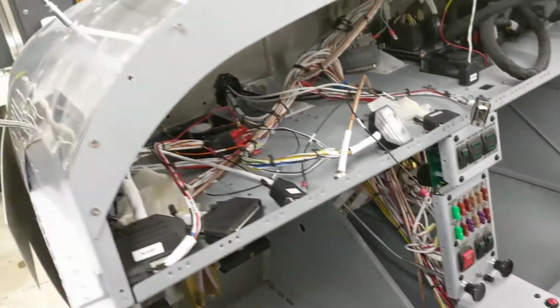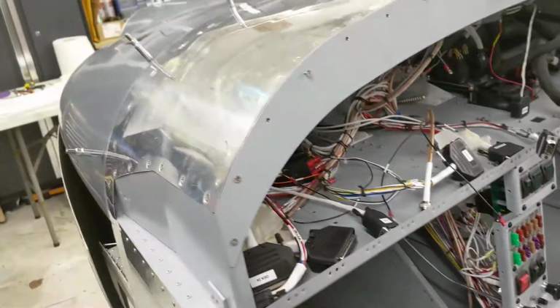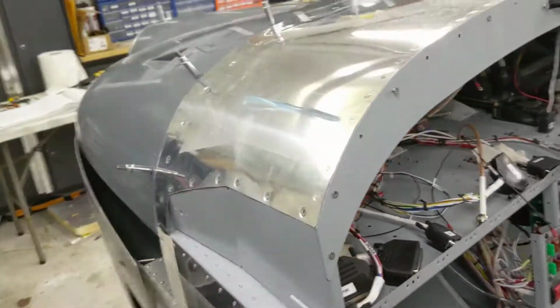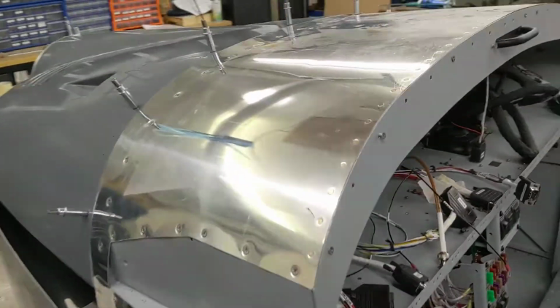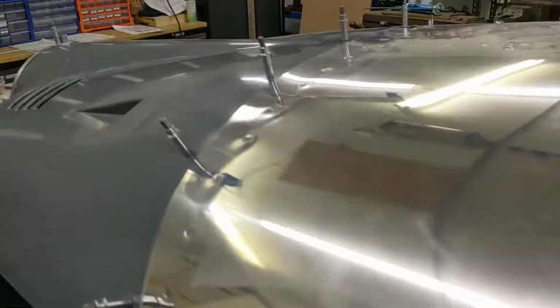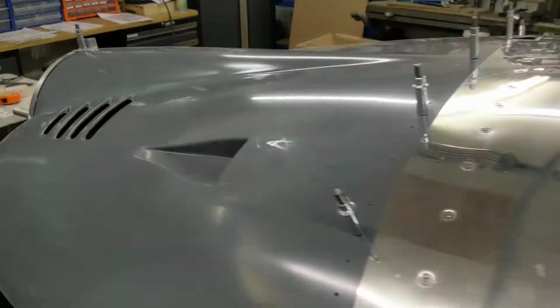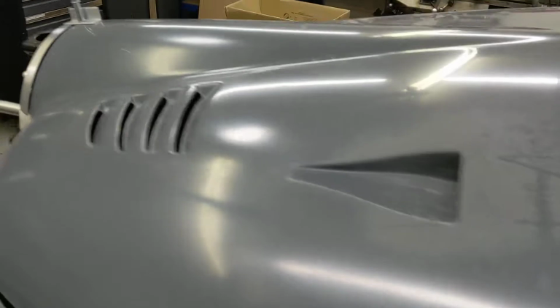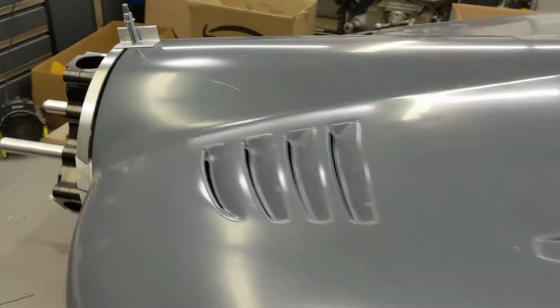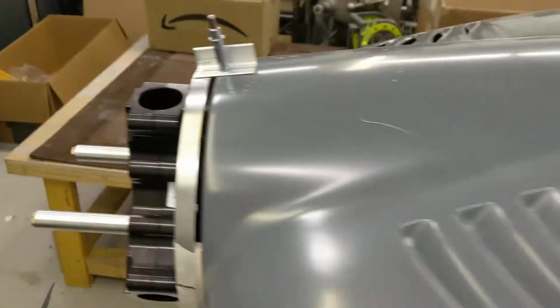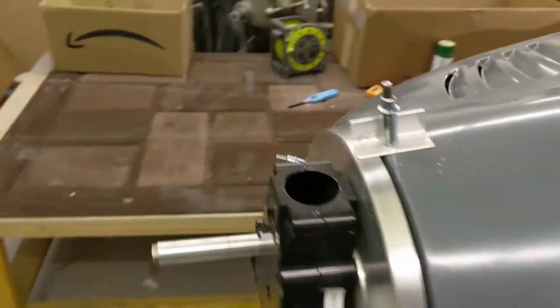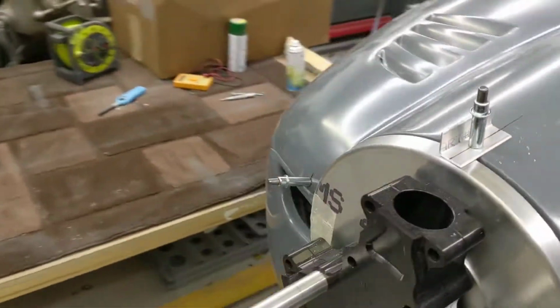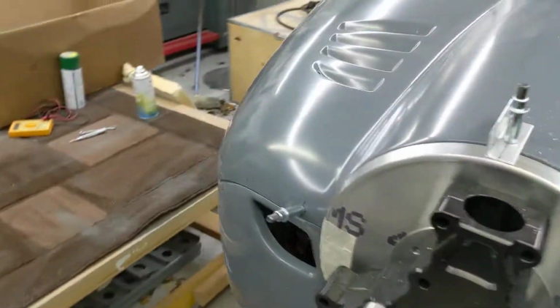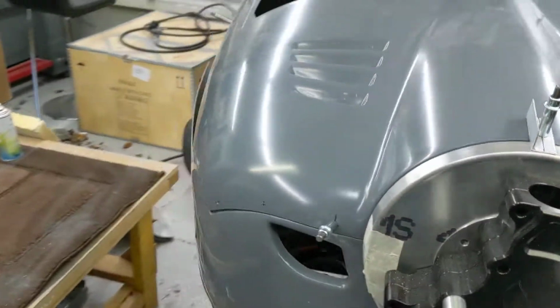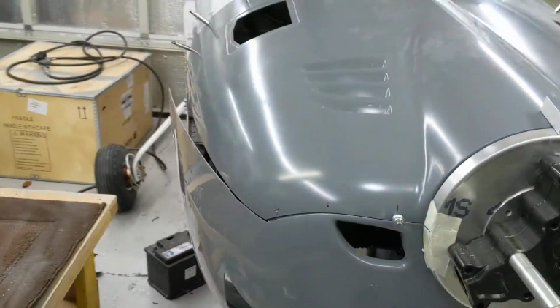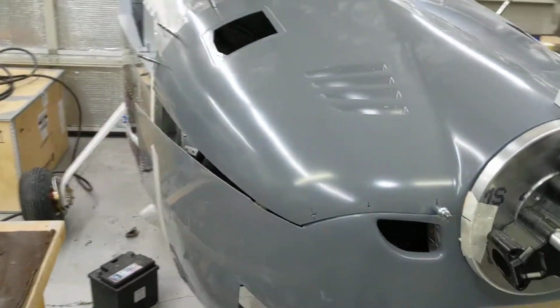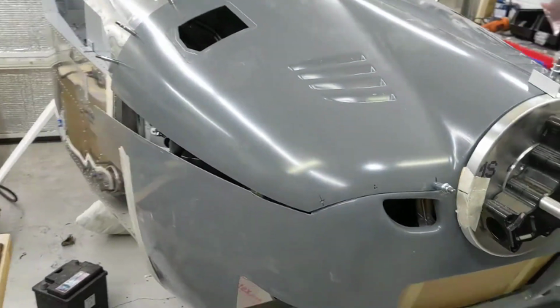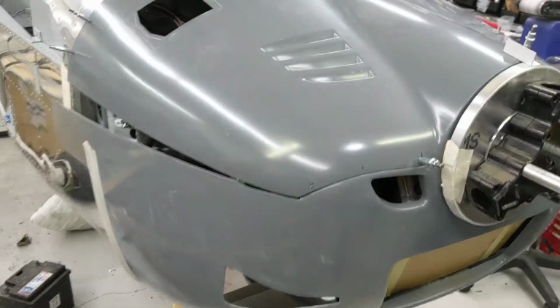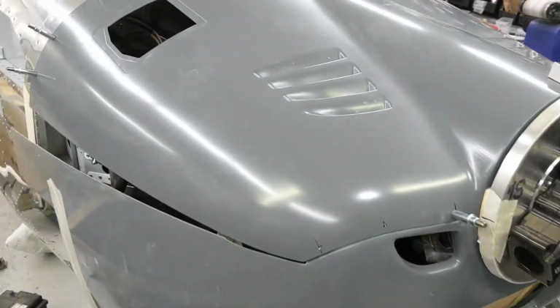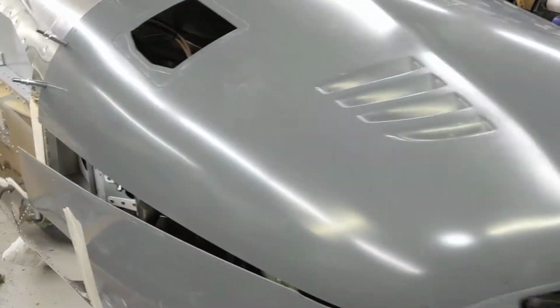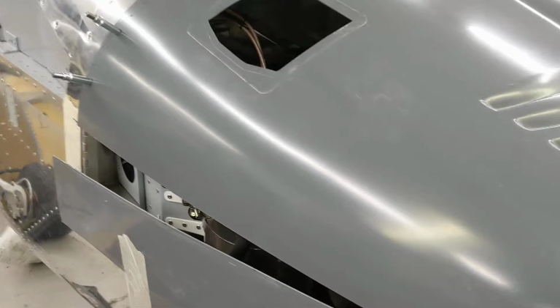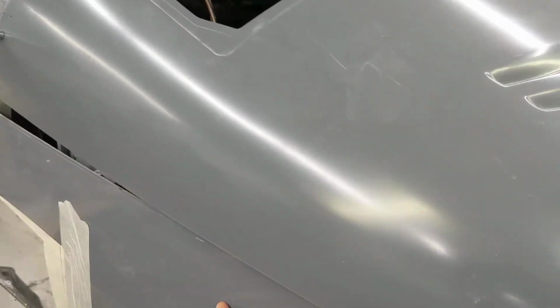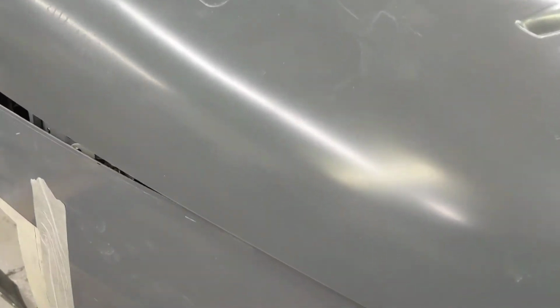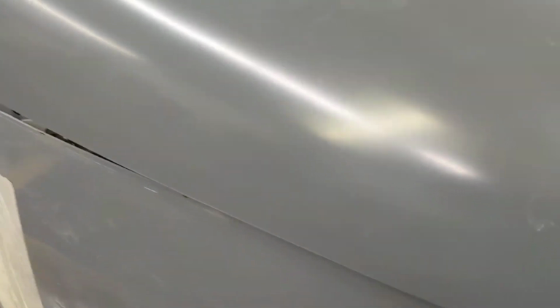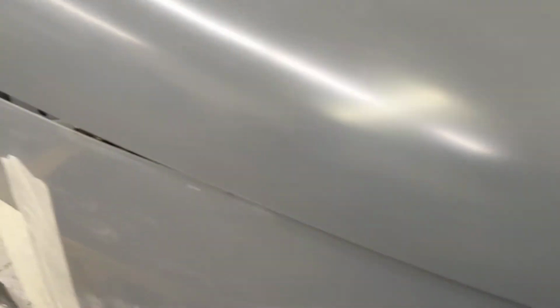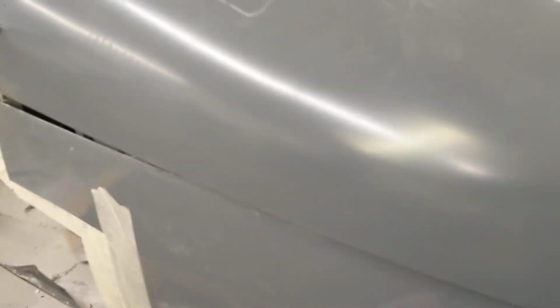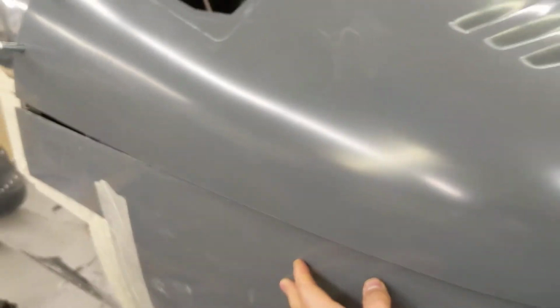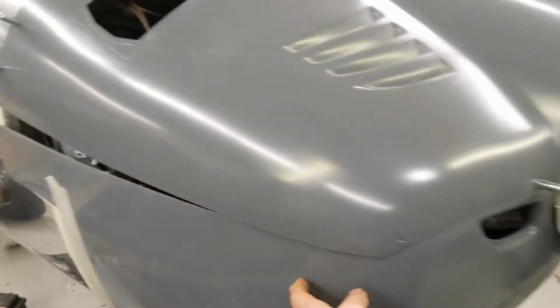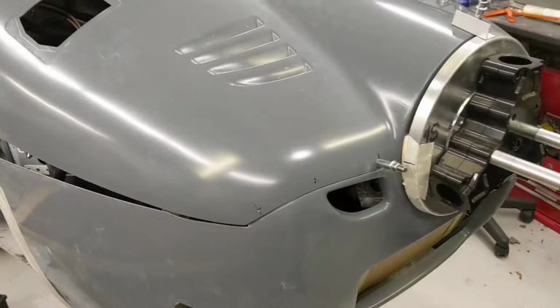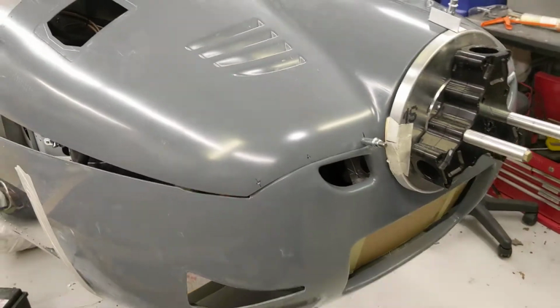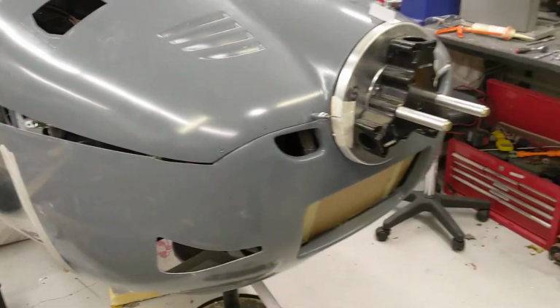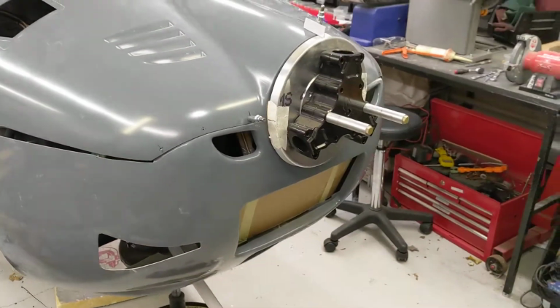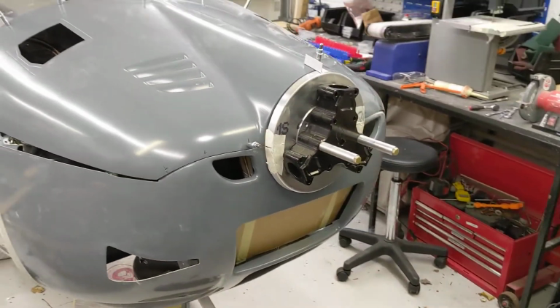It's coming together and it does look awesome with its cowling on. It really does make a difference — it's starting to look like a proper aeroplane. And that all lines up nicely on this side. Yeah, it is really starting to come together.